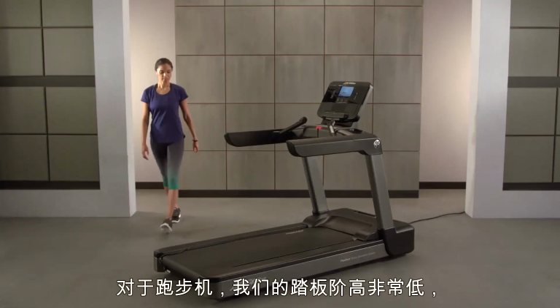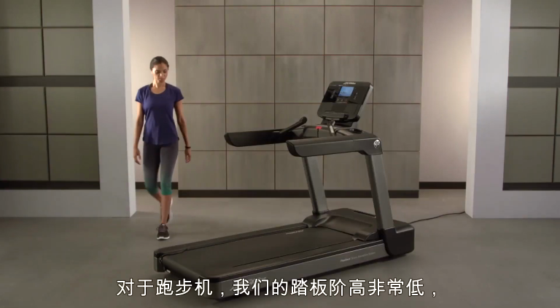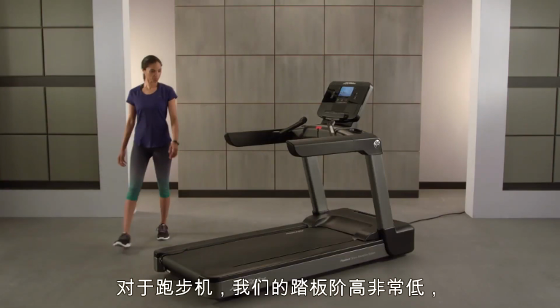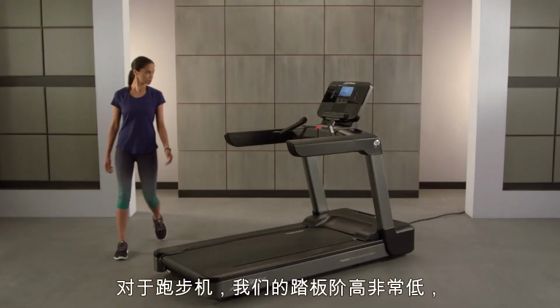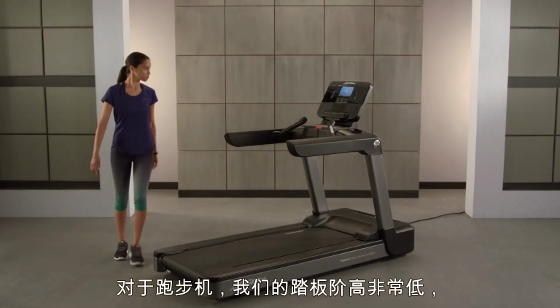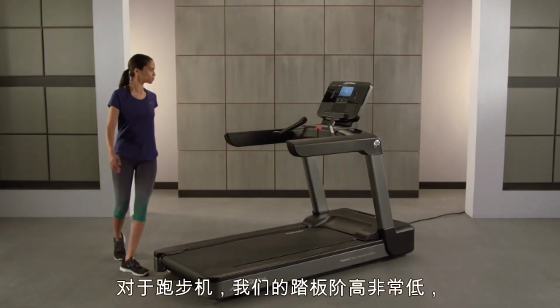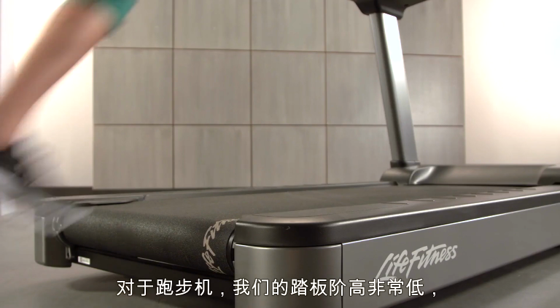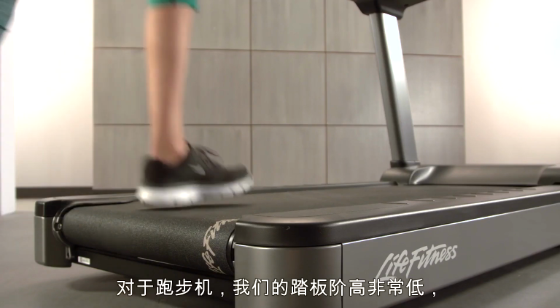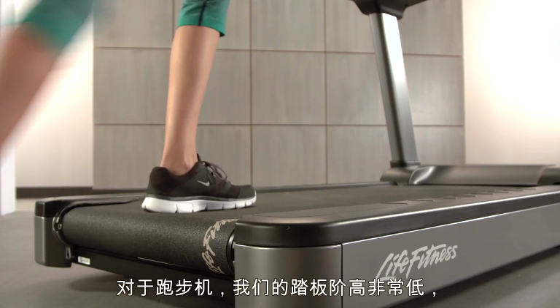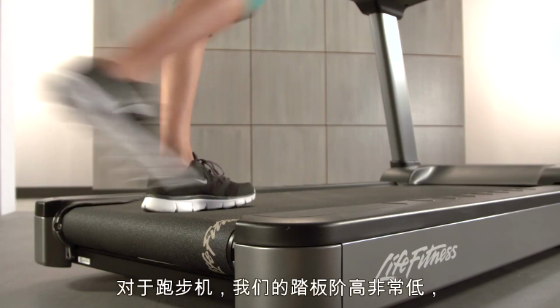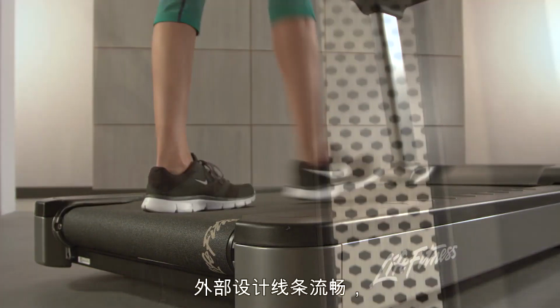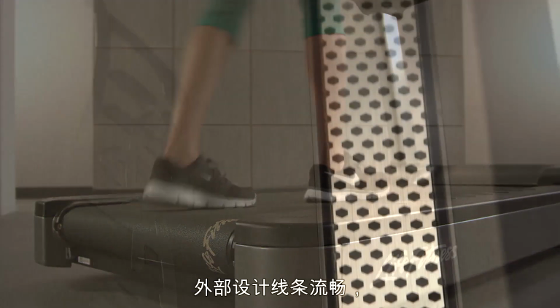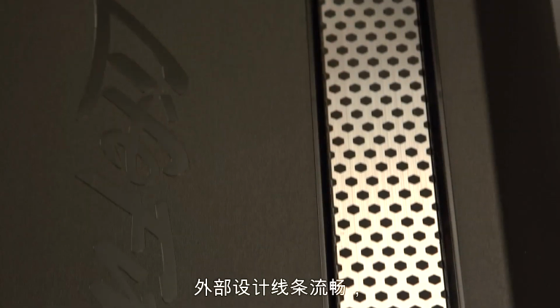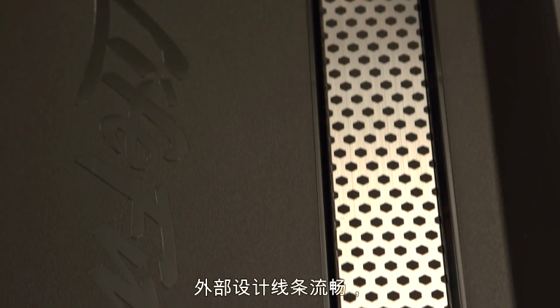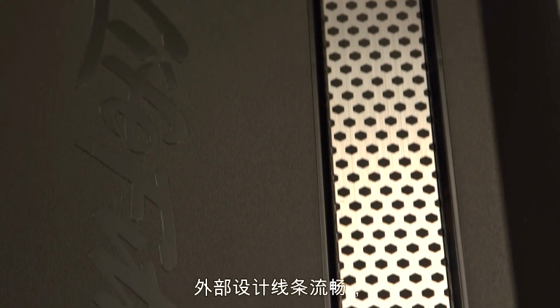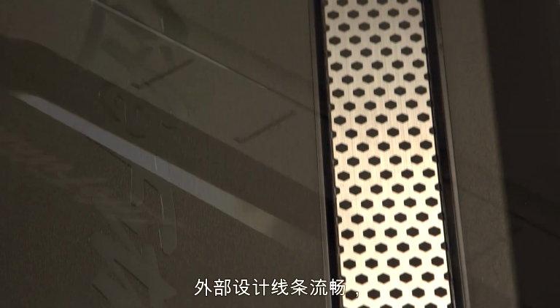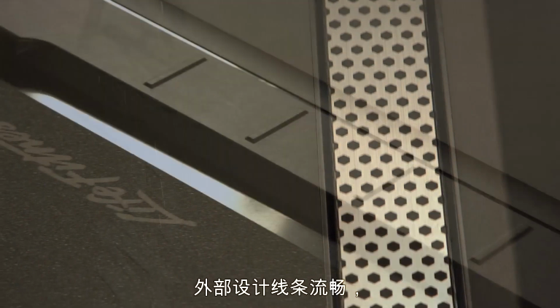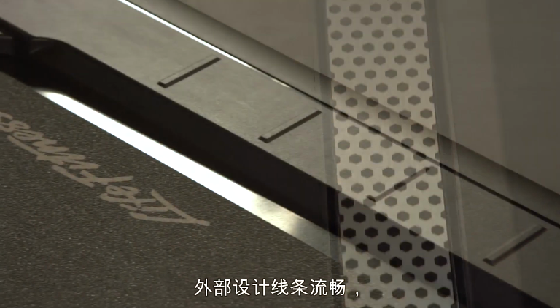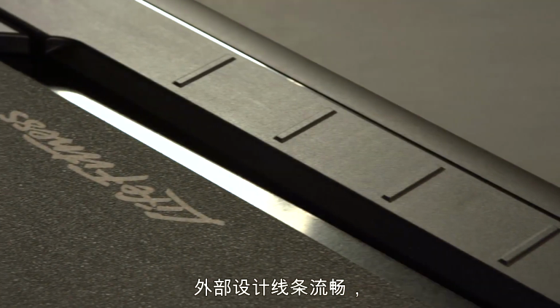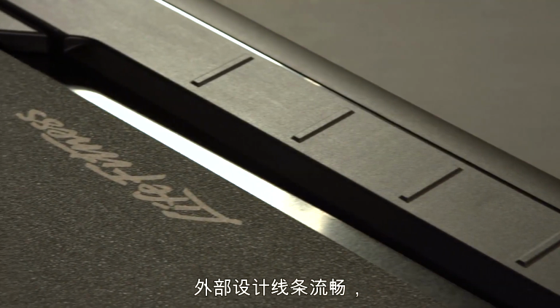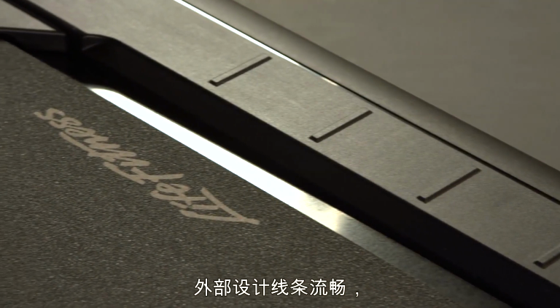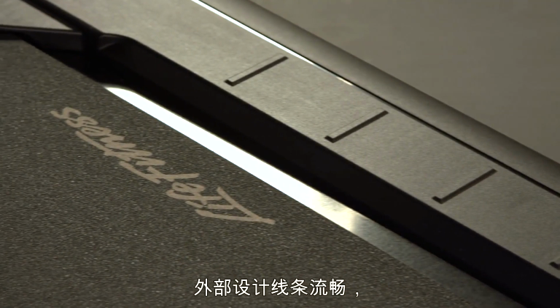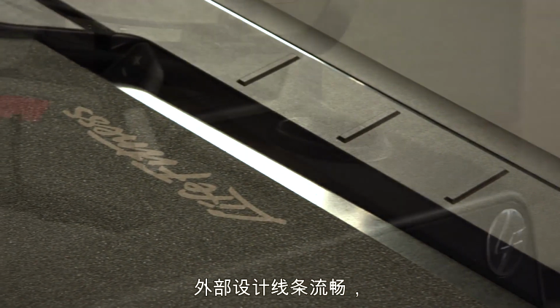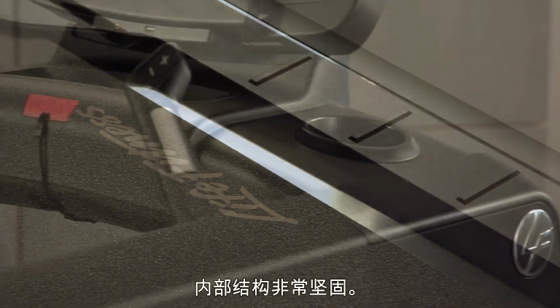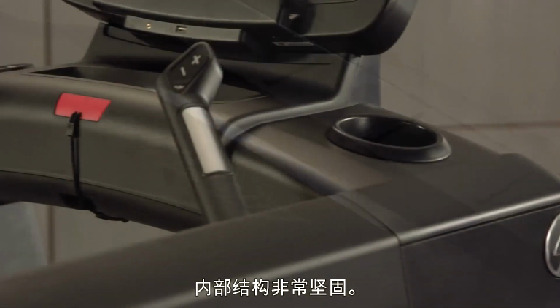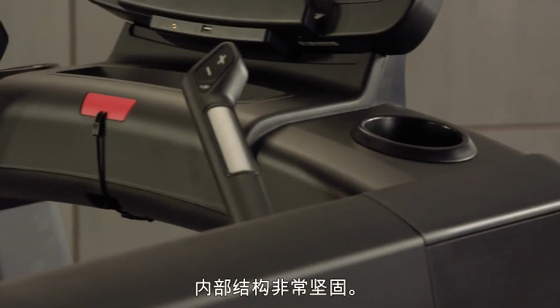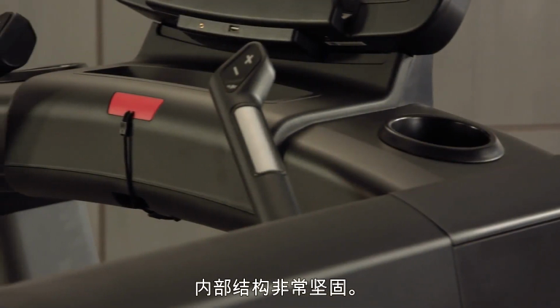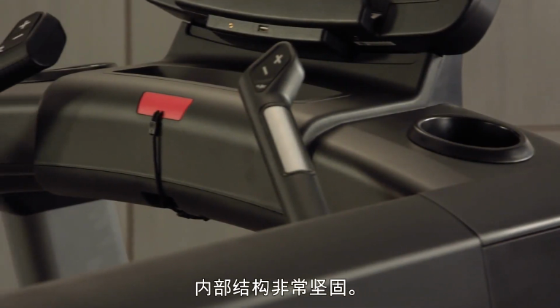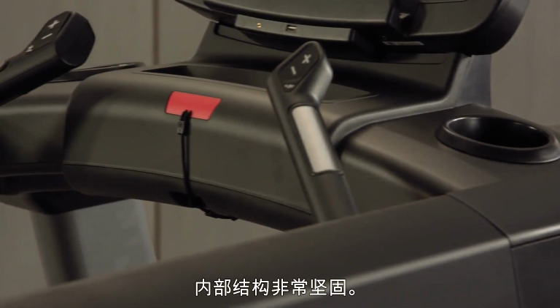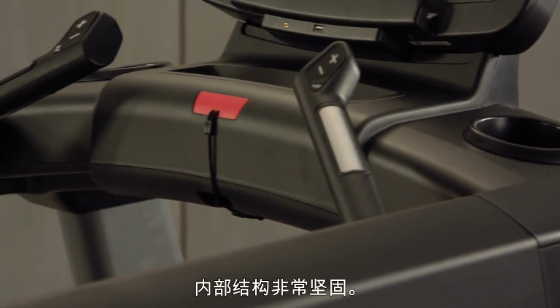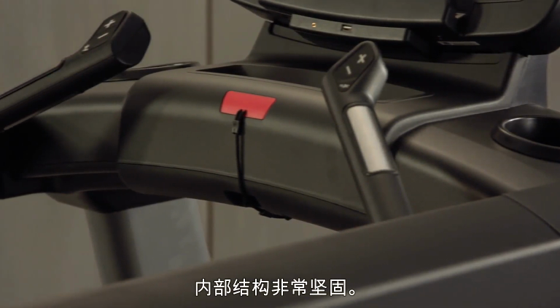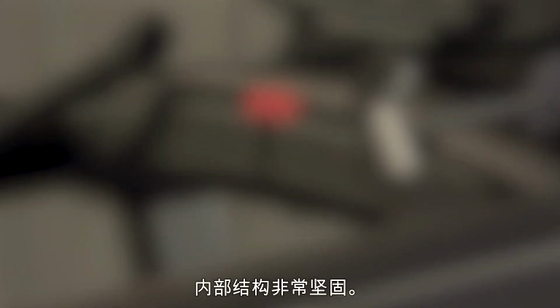With the treadmill, we have a very low step height and a very sleek looking exterior design with an extremely robust internal structure.